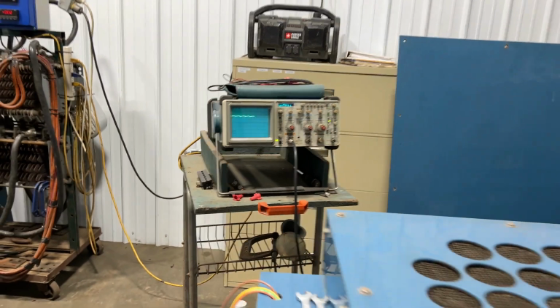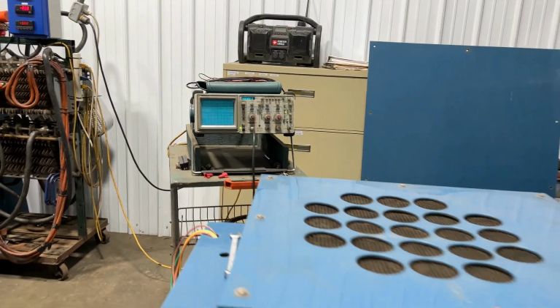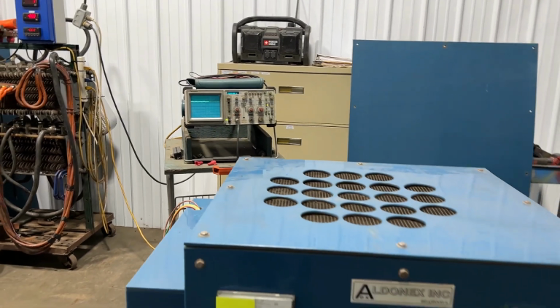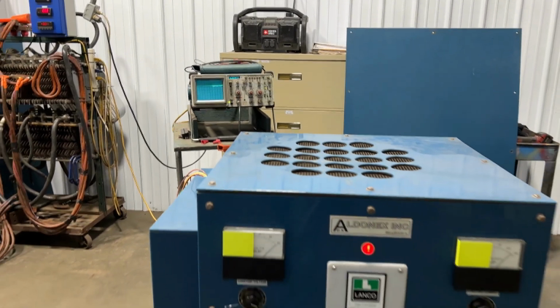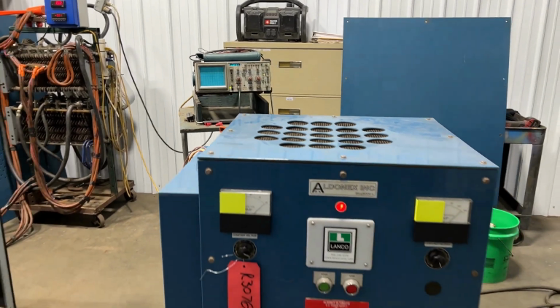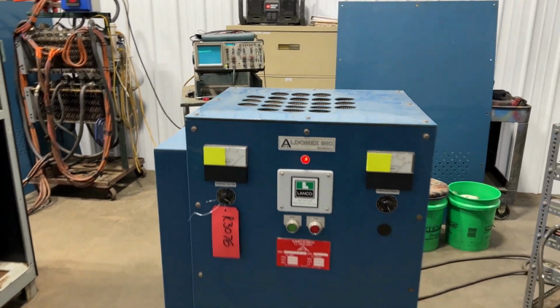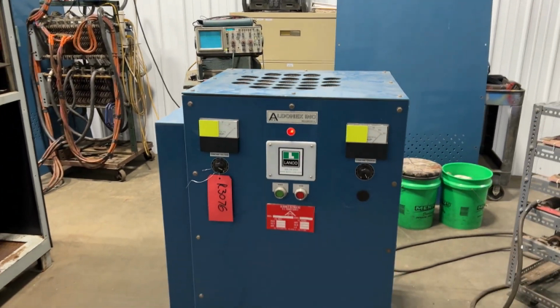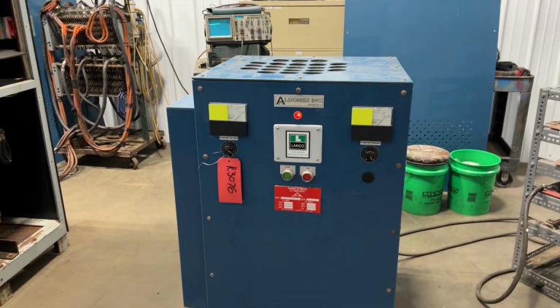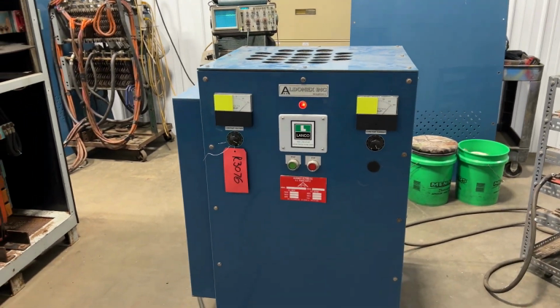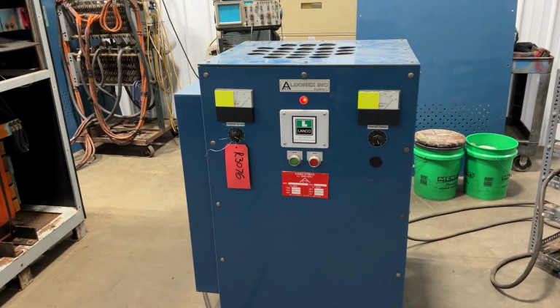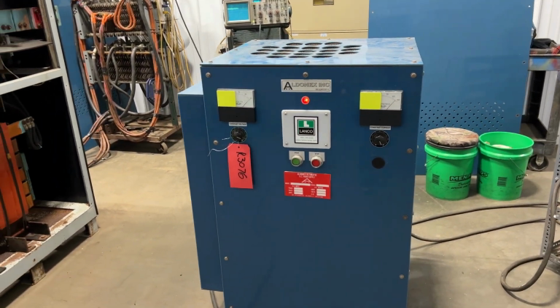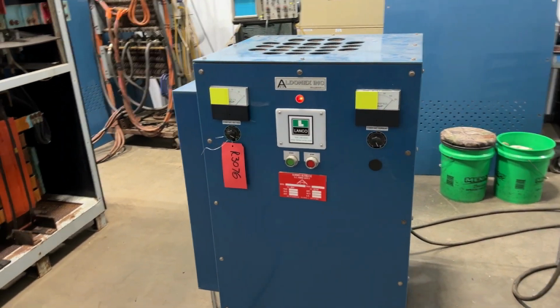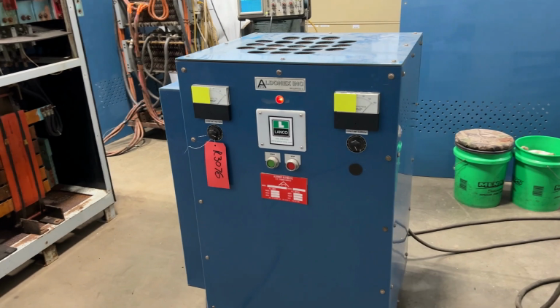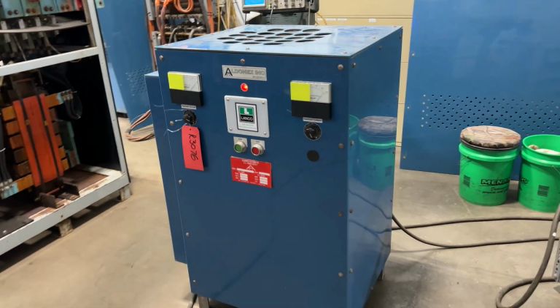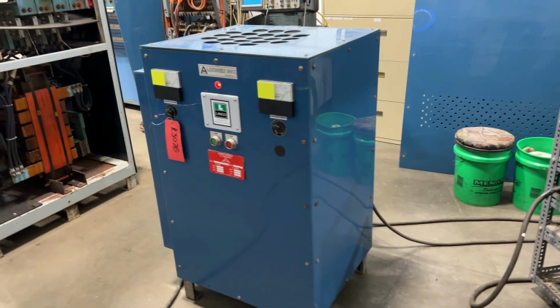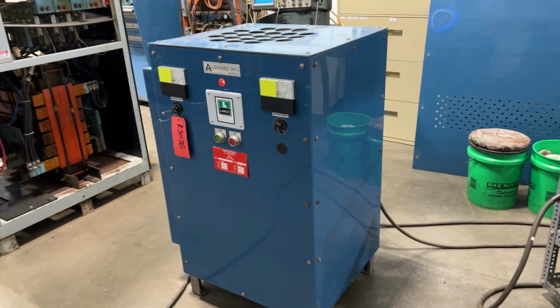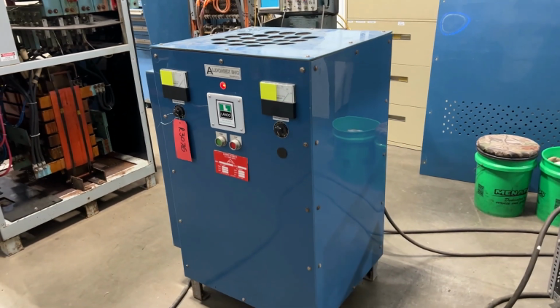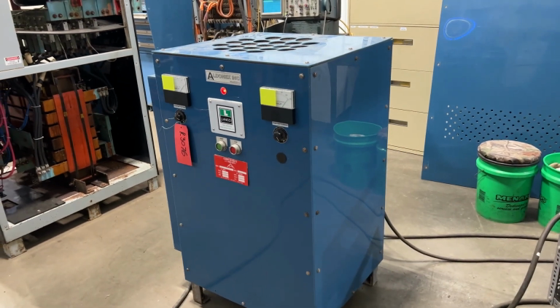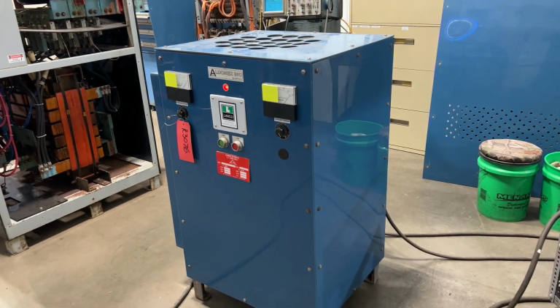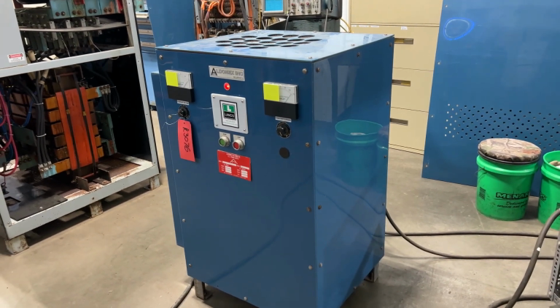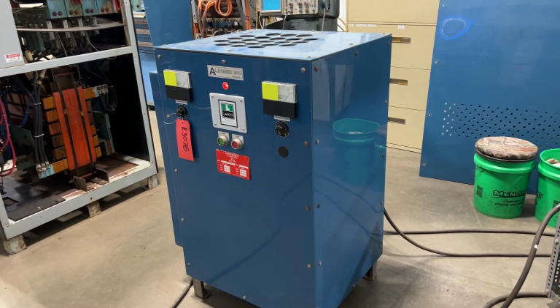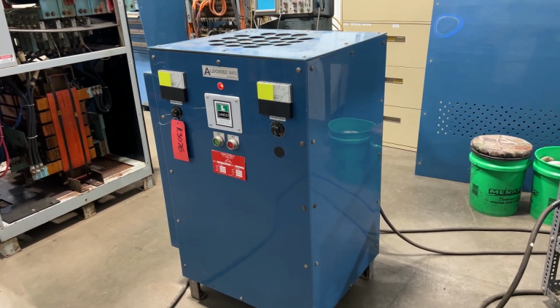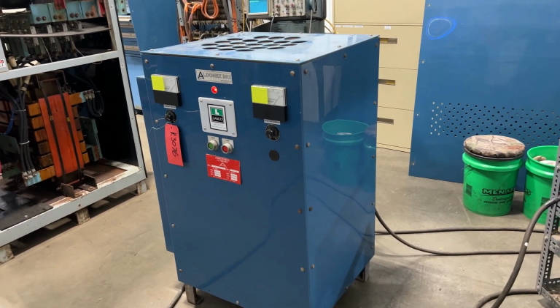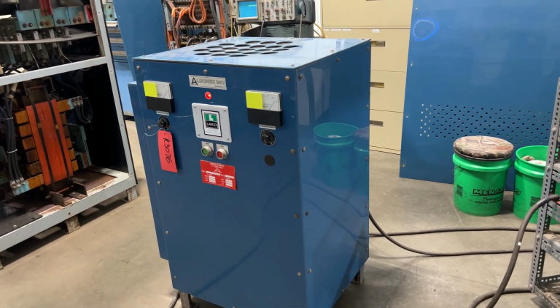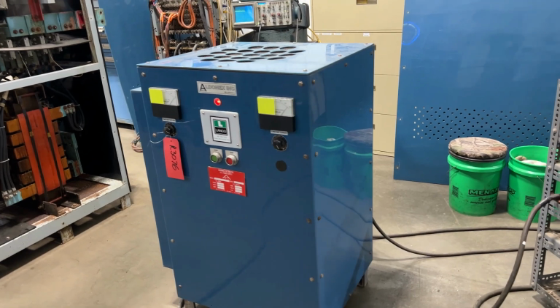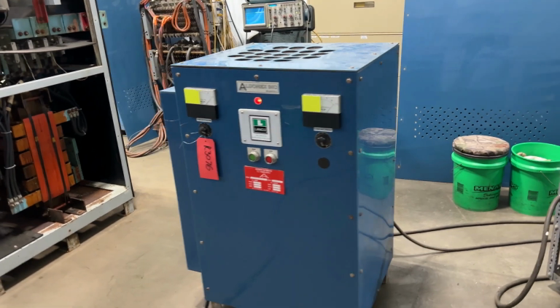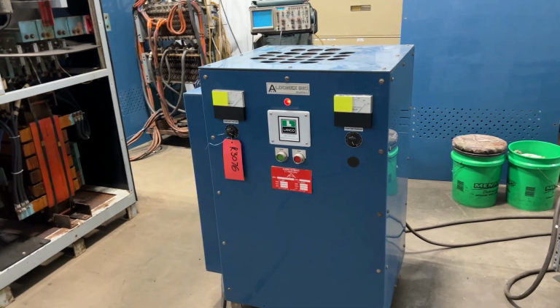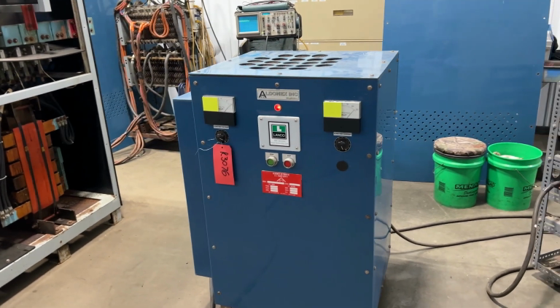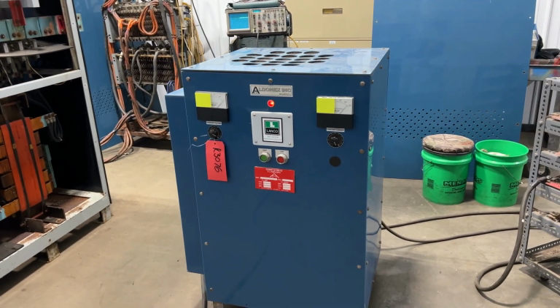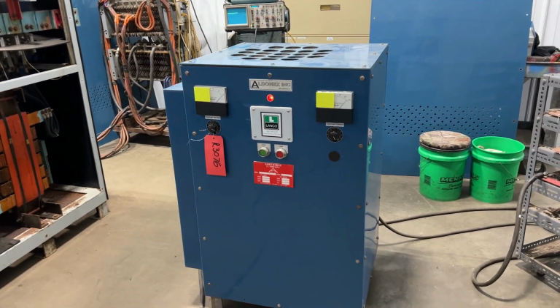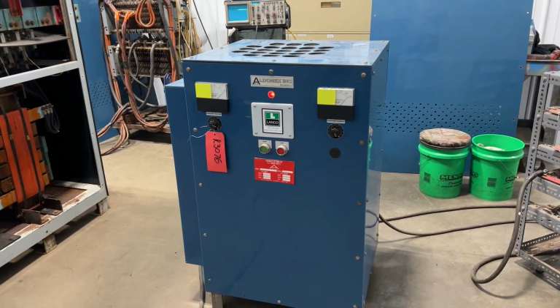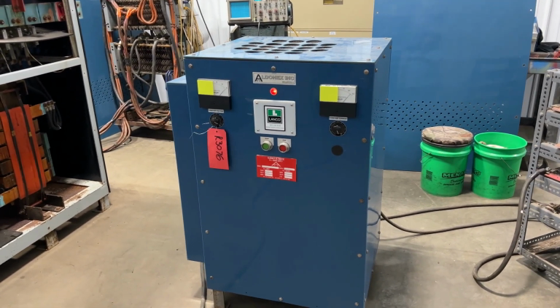Very nice conditioned unit. If you're interested, please contact Landco at 888-248-8500 or visit us online at www.Landco-corp.com. Have a great day!